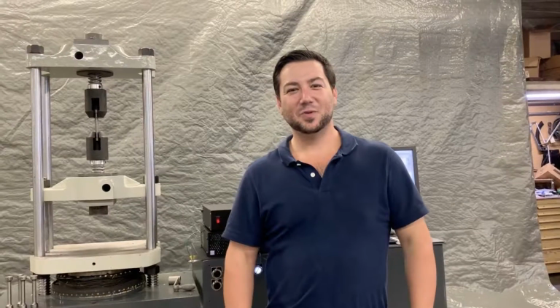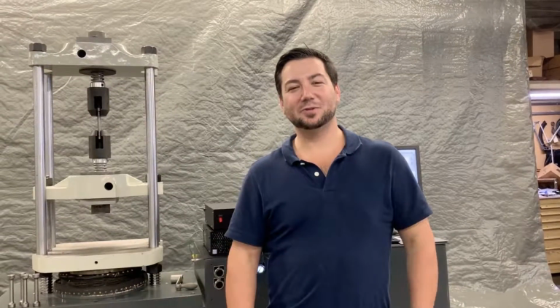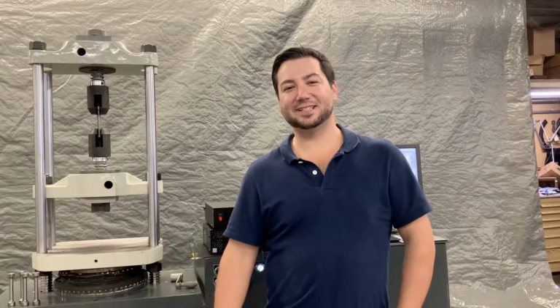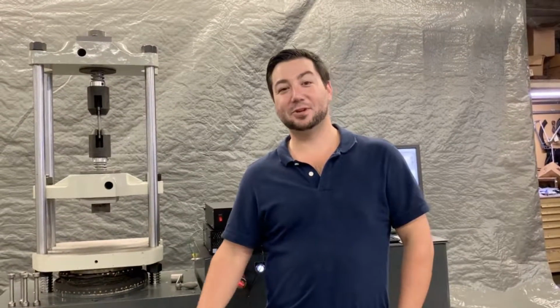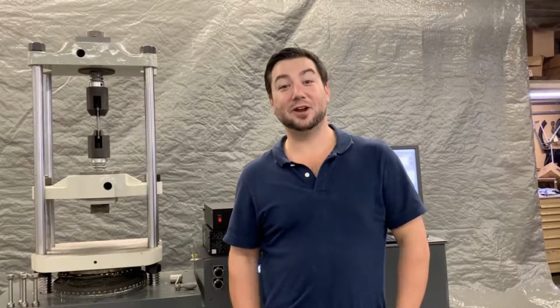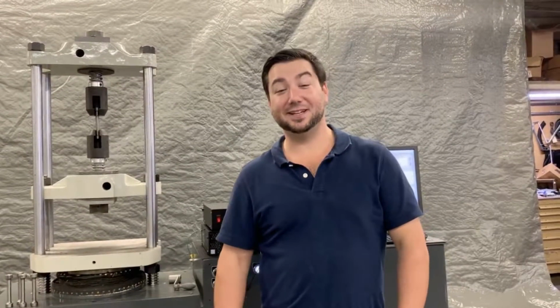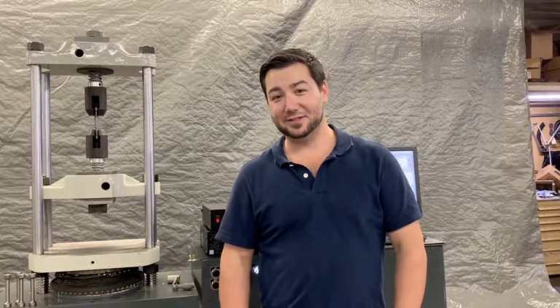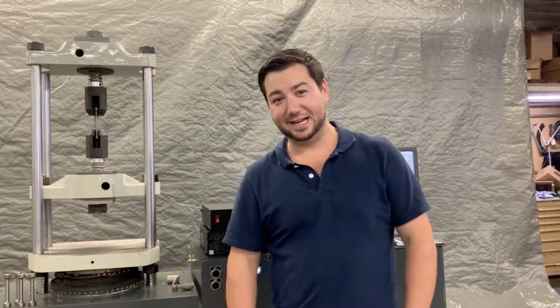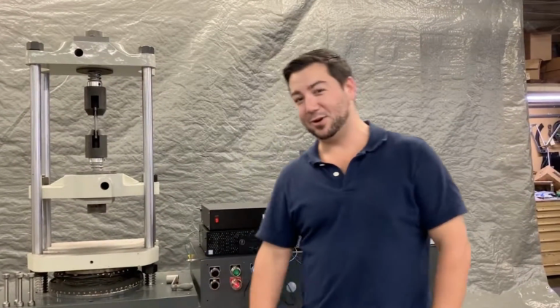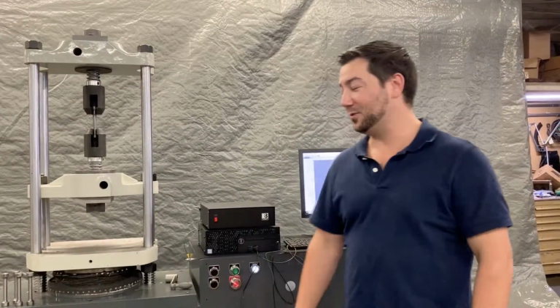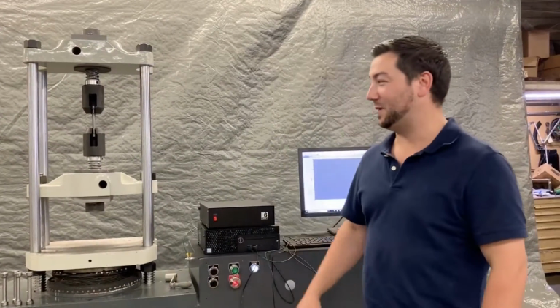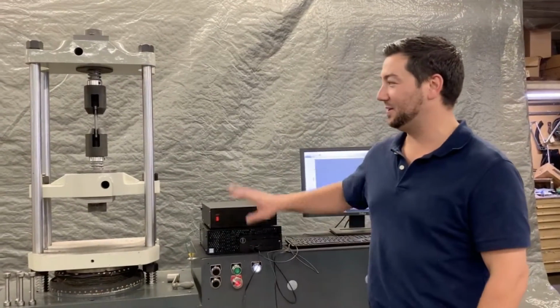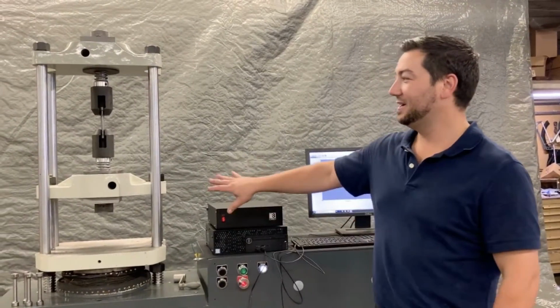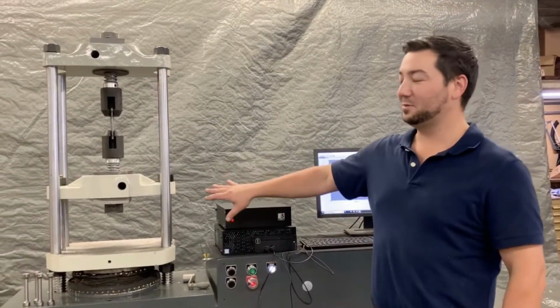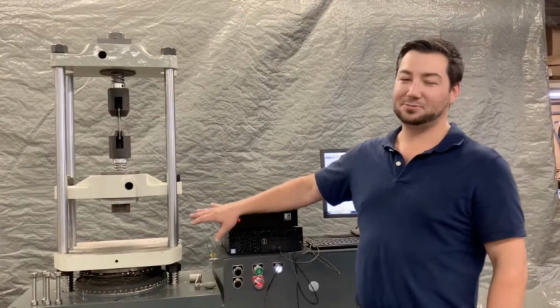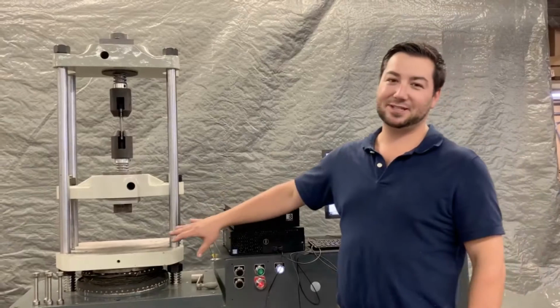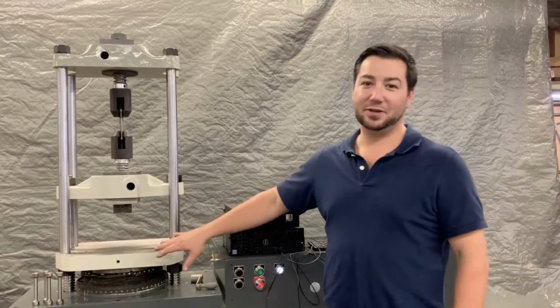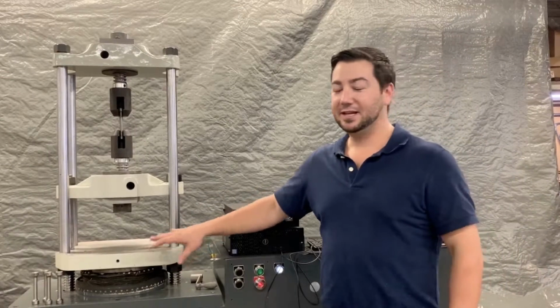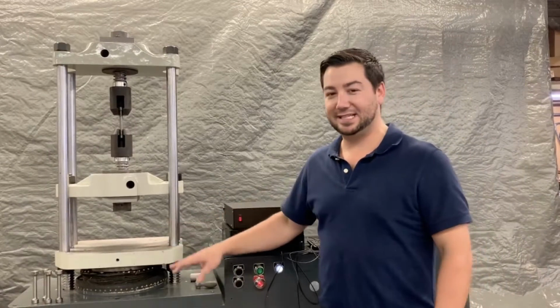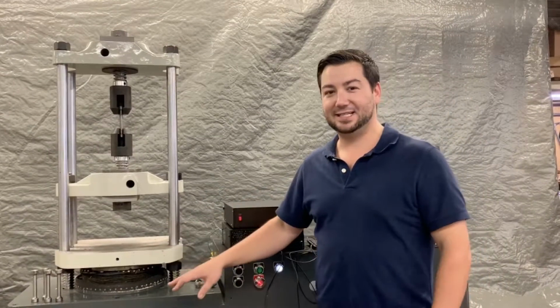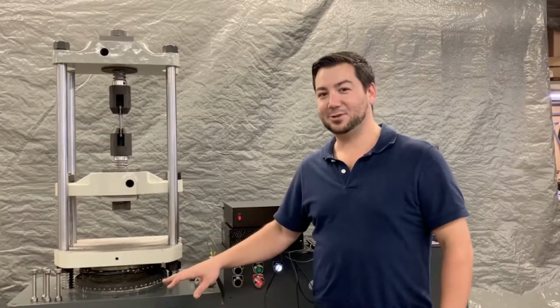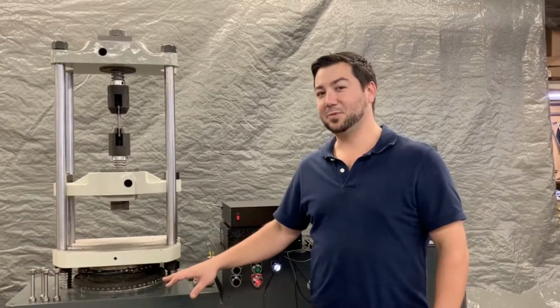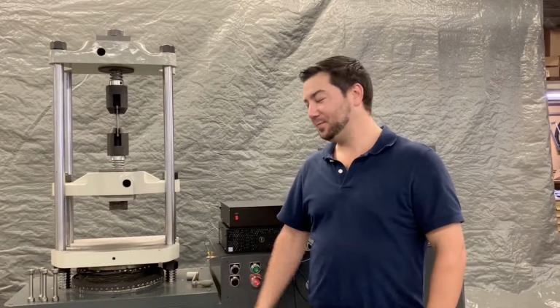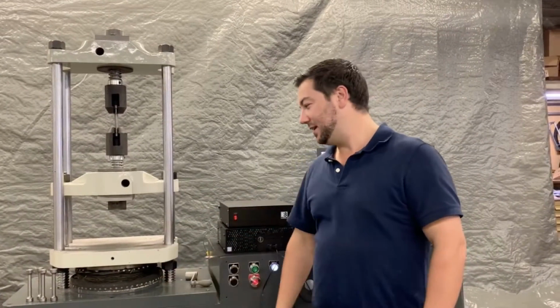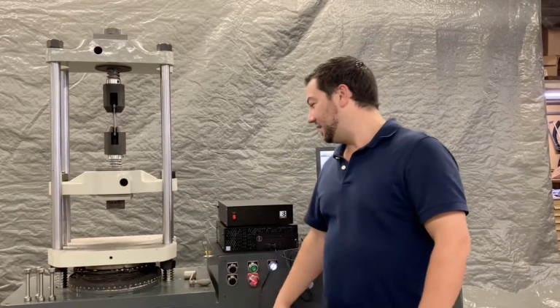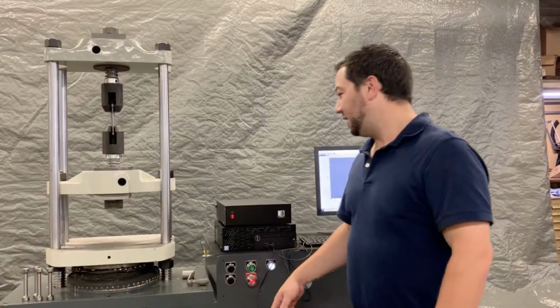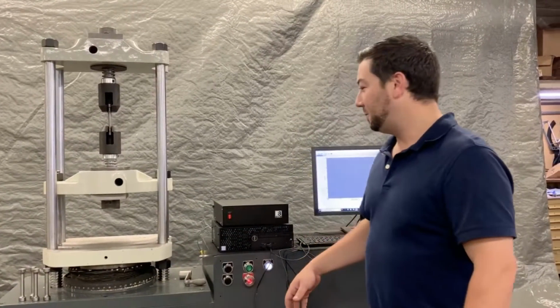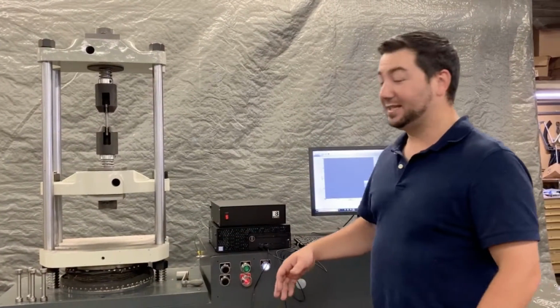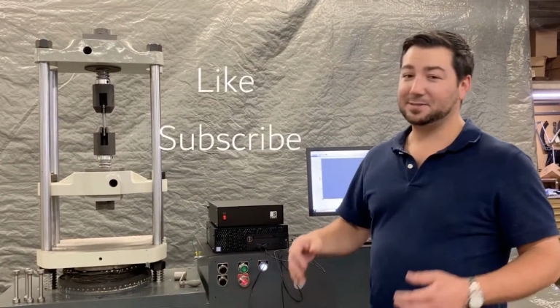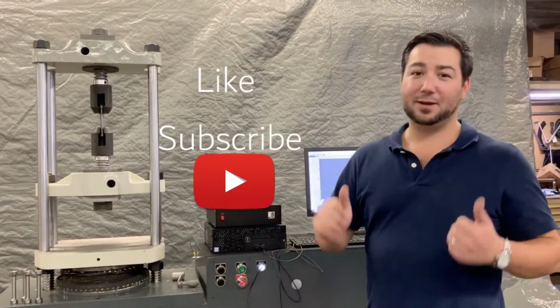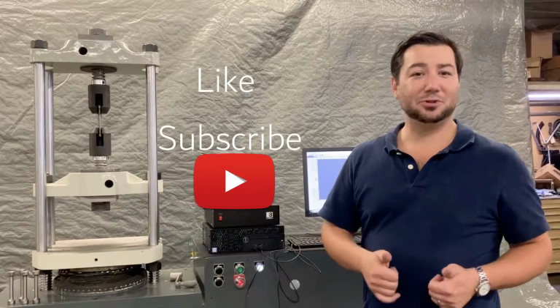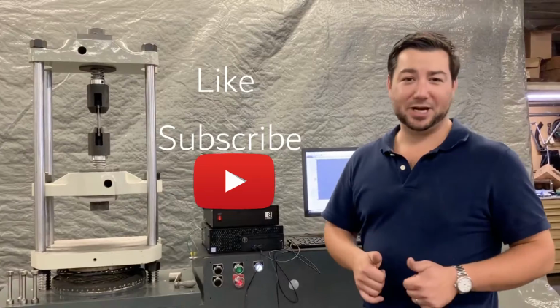Welcome to the next episode of Frank's Bank of Difference. Today we're going over one of the most popular tensile compression machines ever built: the 60K Tinius Olsen Super L. Please like and subscribe to our YouTube channel.